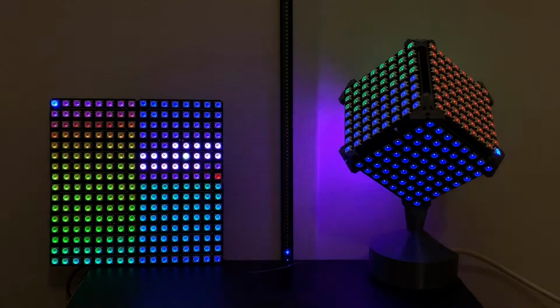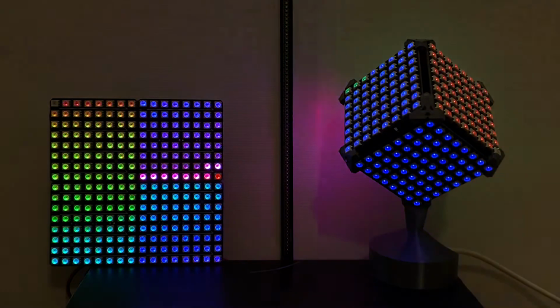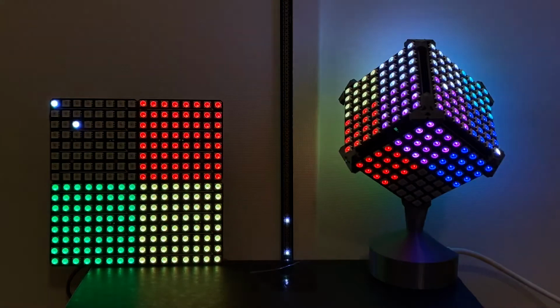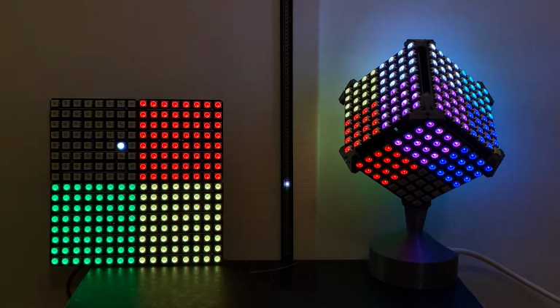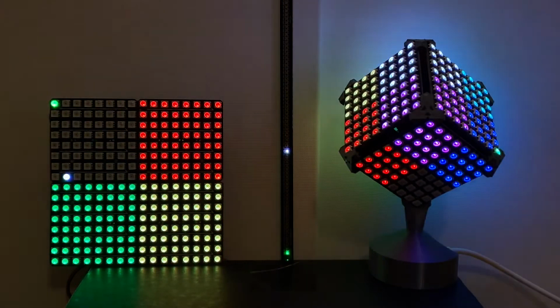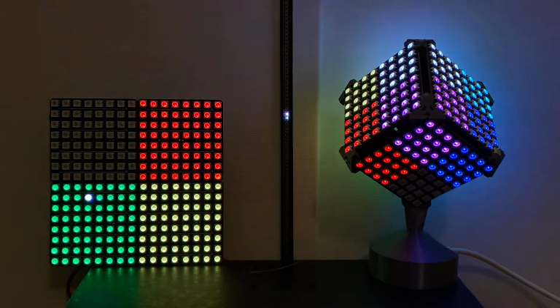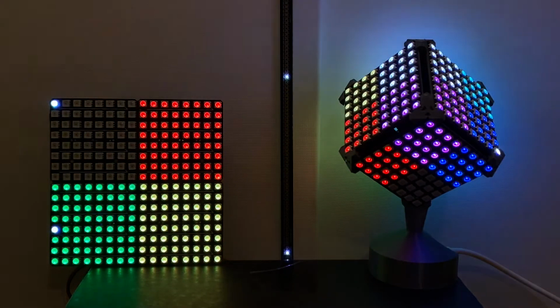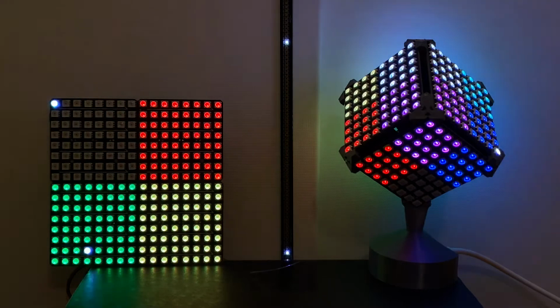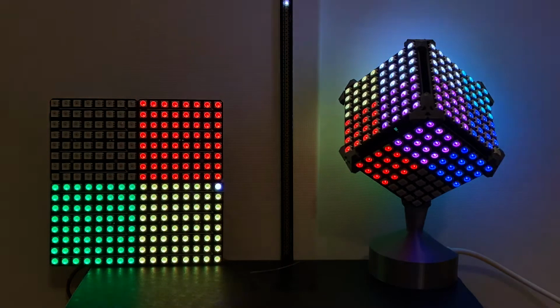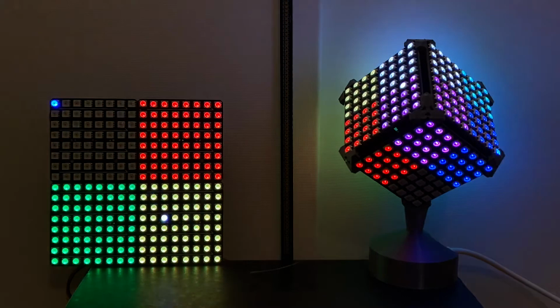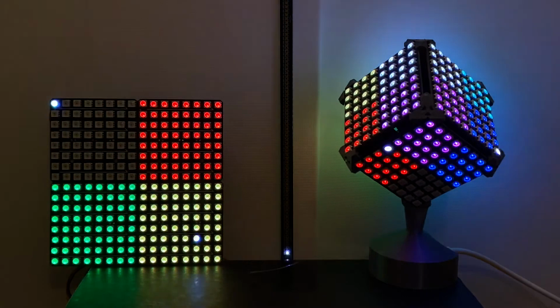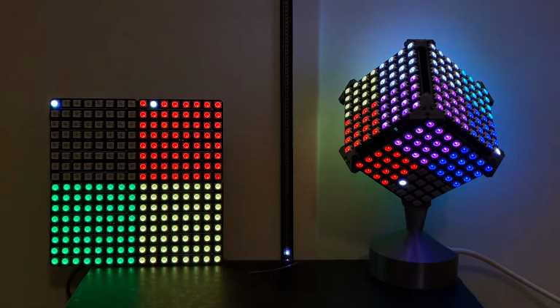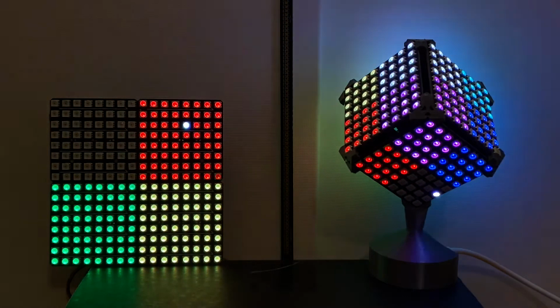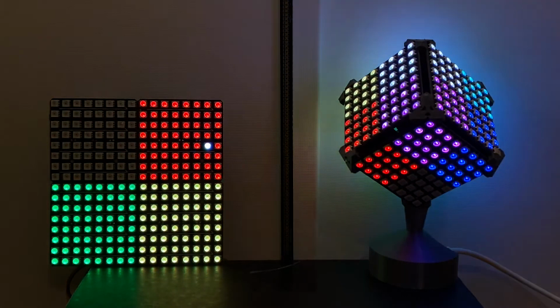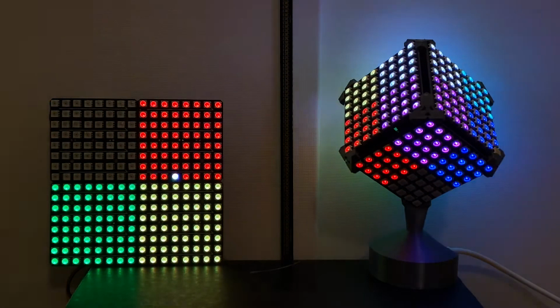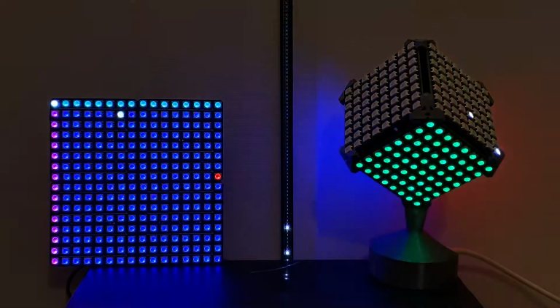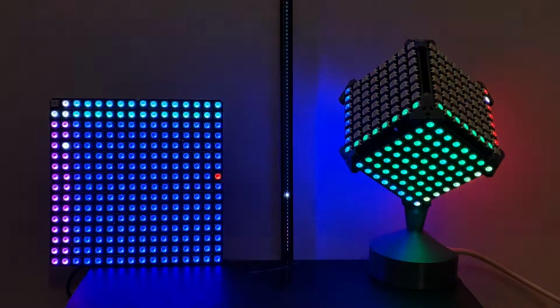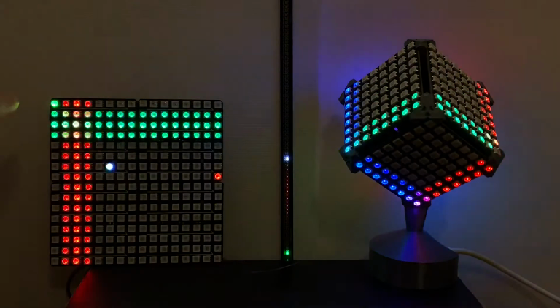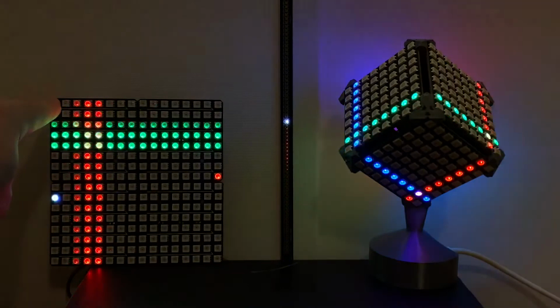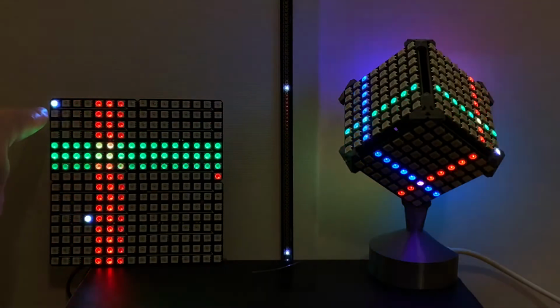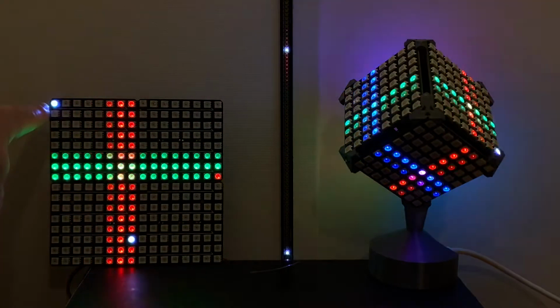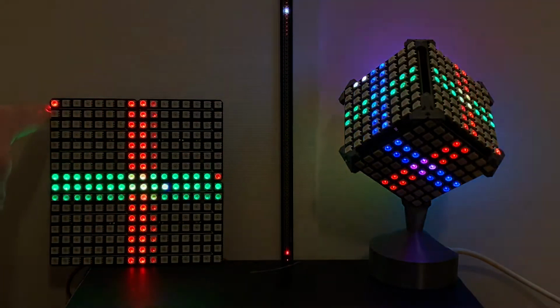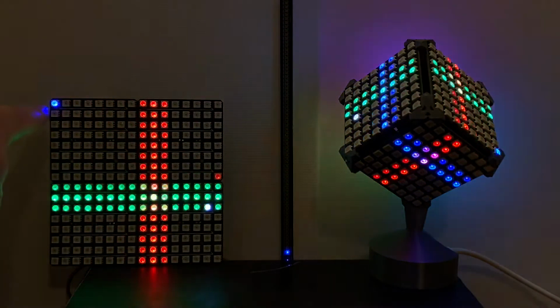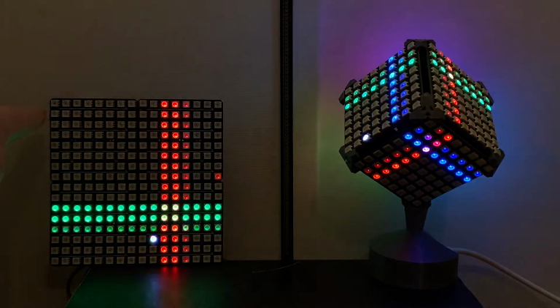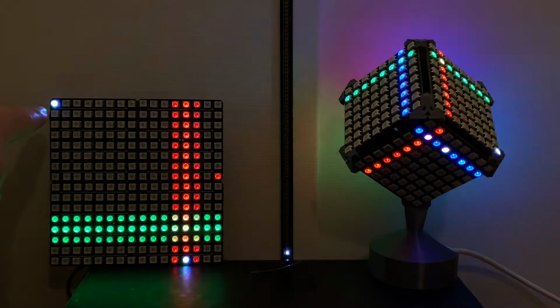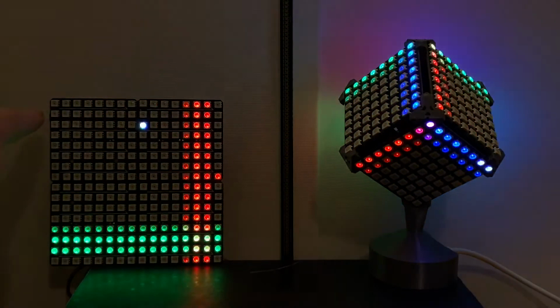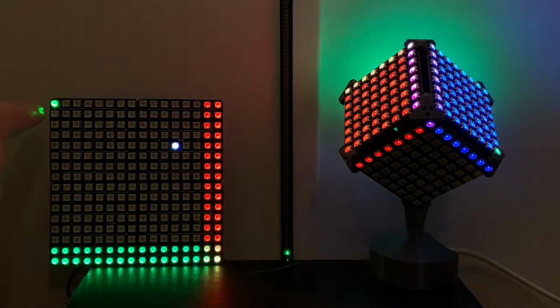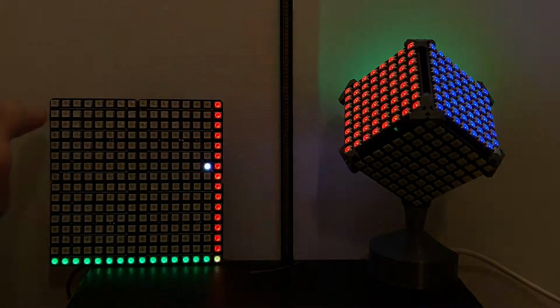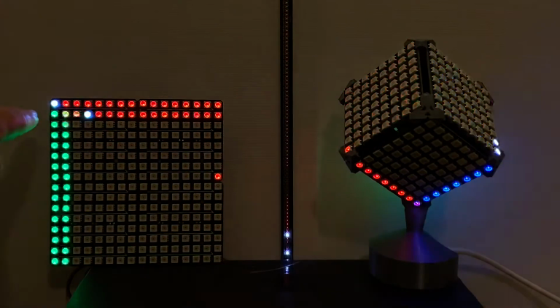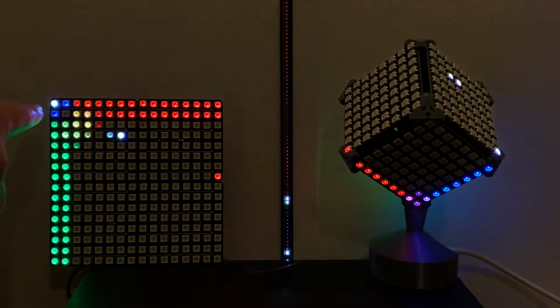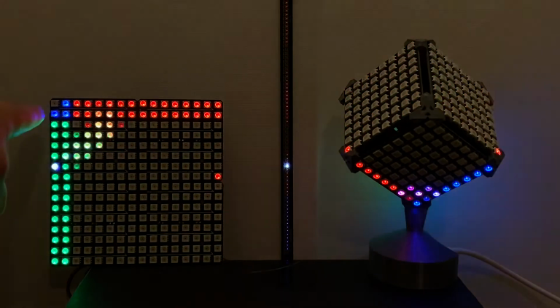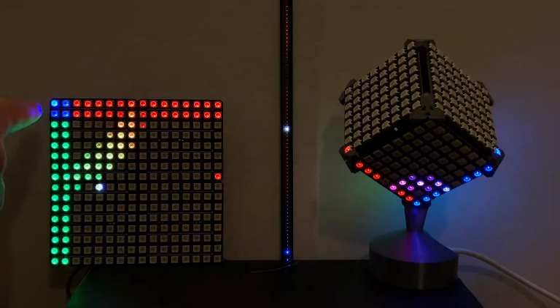Hey there, I'm Jeff. Let me take you through the Pixel Blaze 2D and 3D mapping helper pattern. First, notice that the index 0 pixel blinks white and then RGB, and that can help you figure out your color ordering.